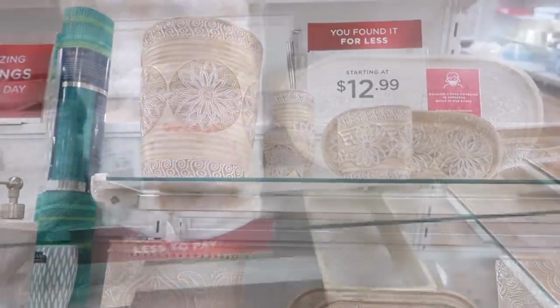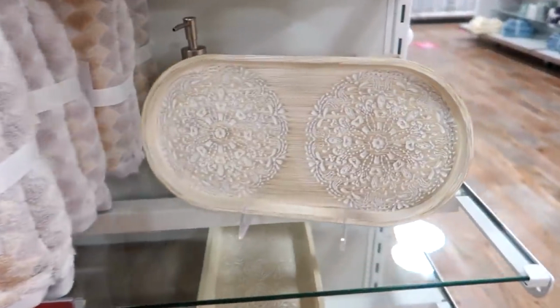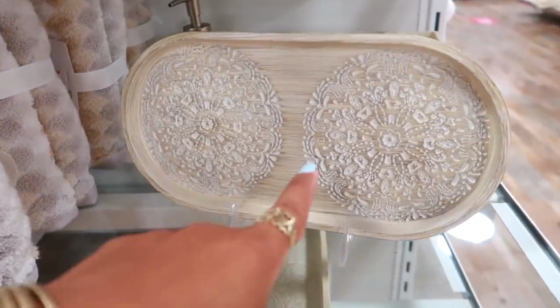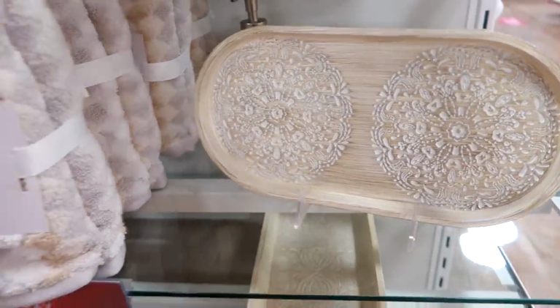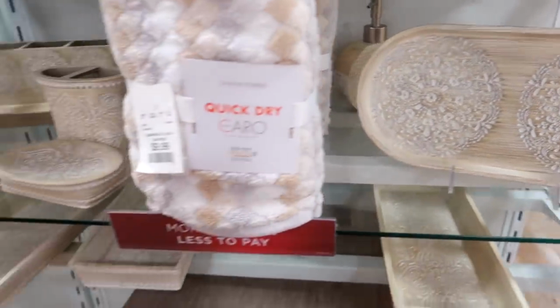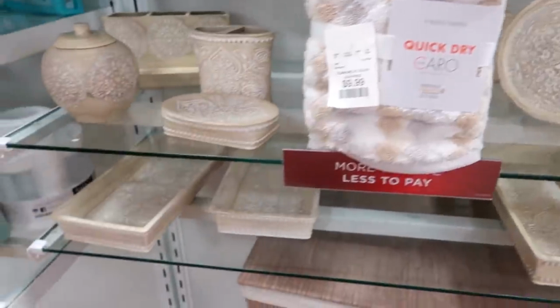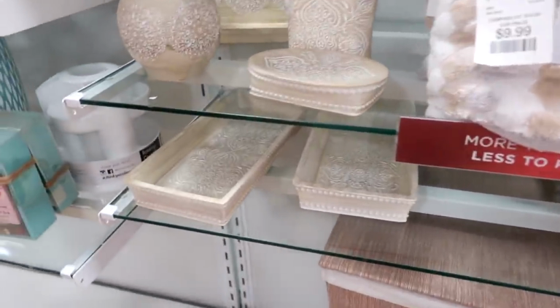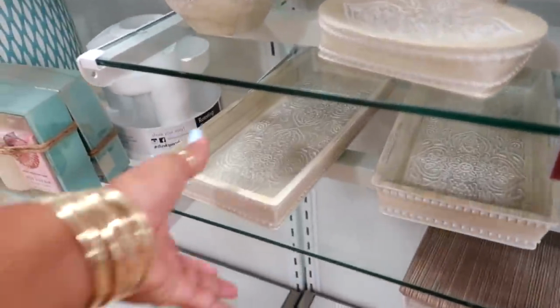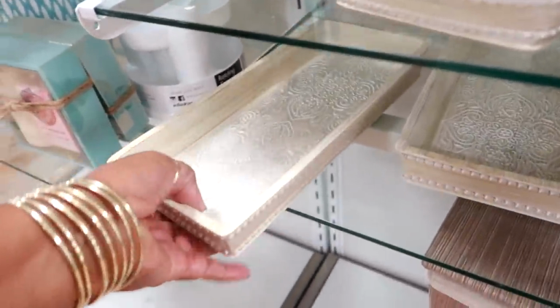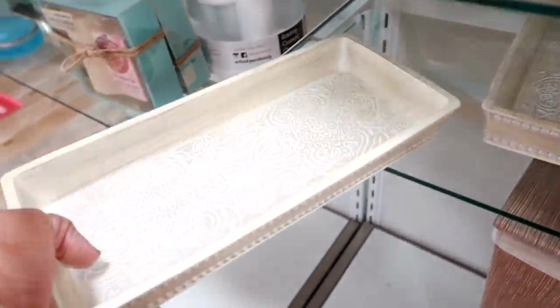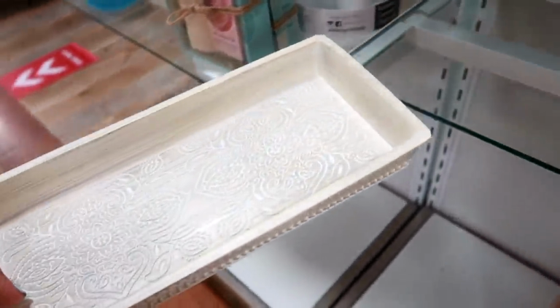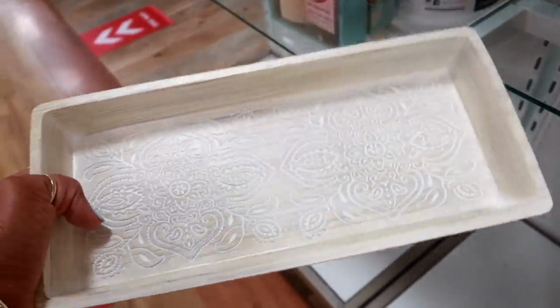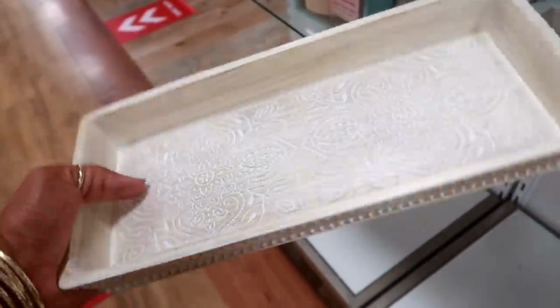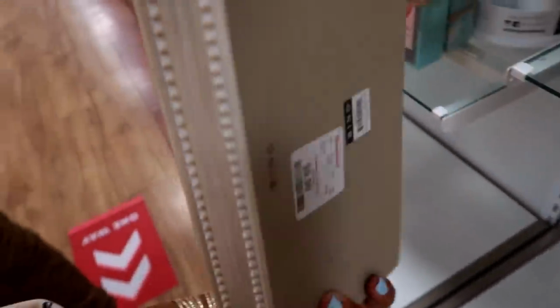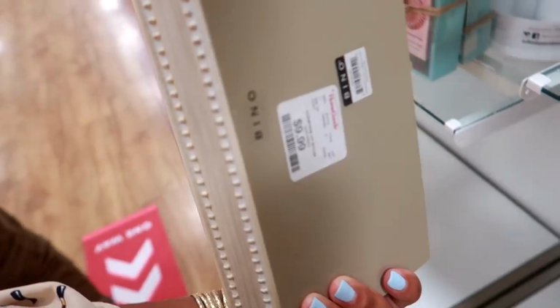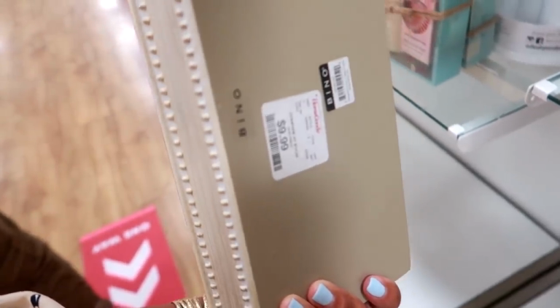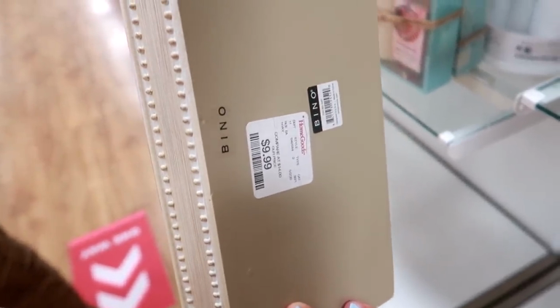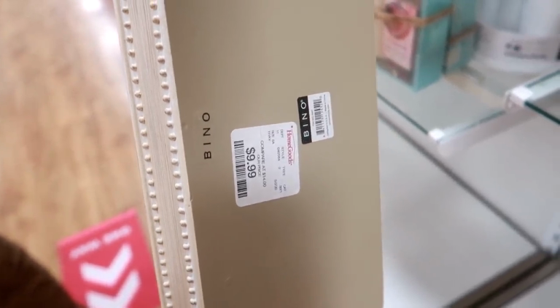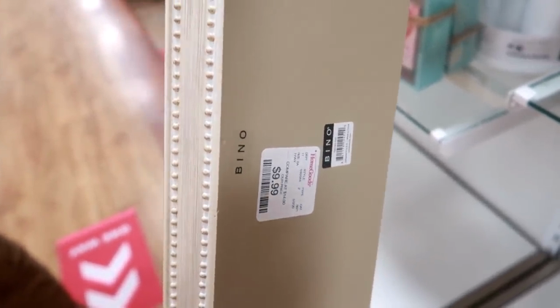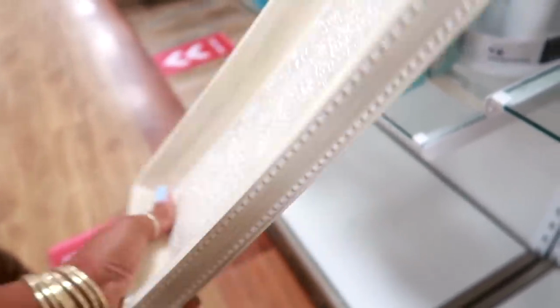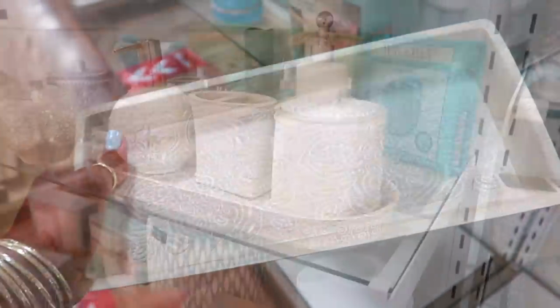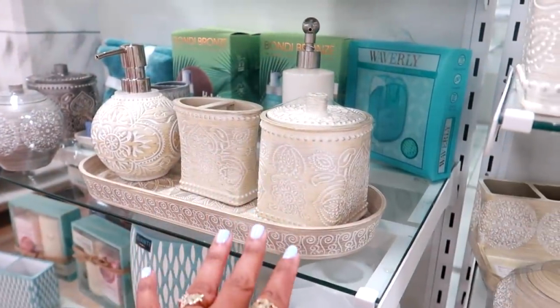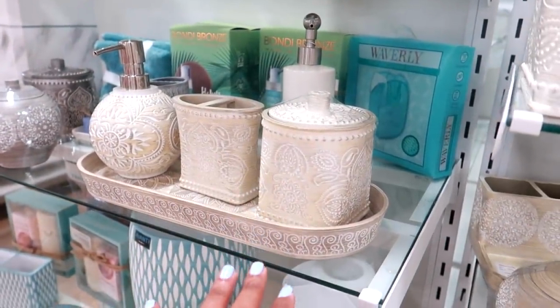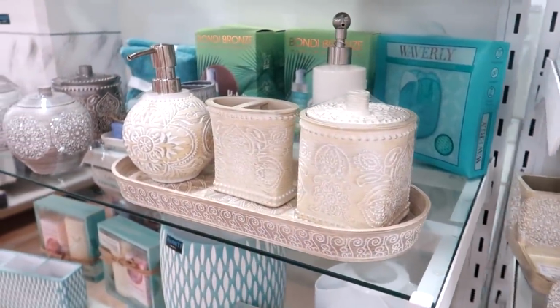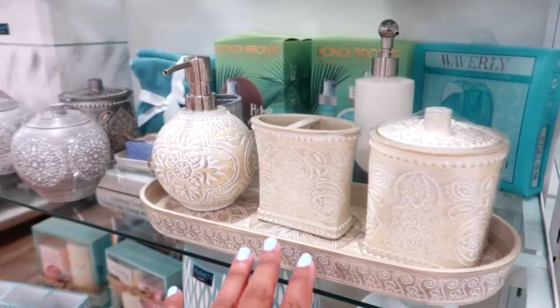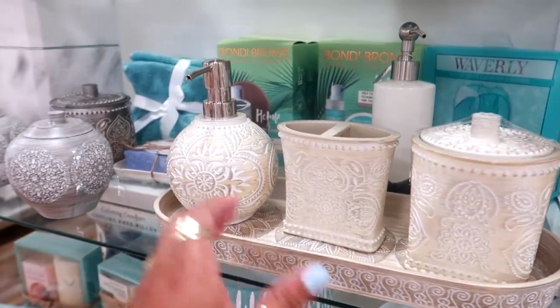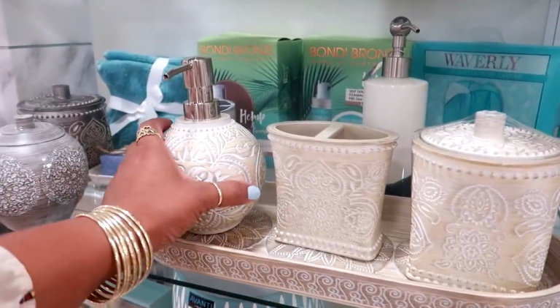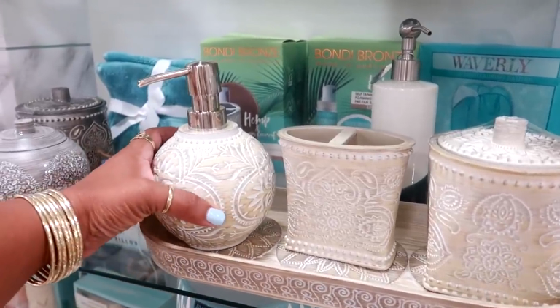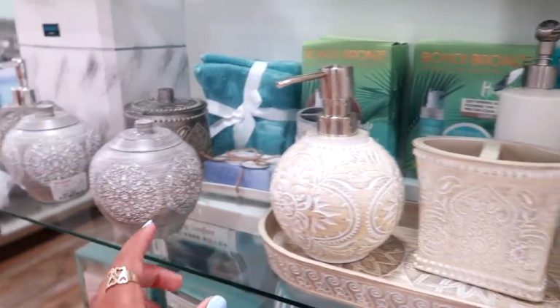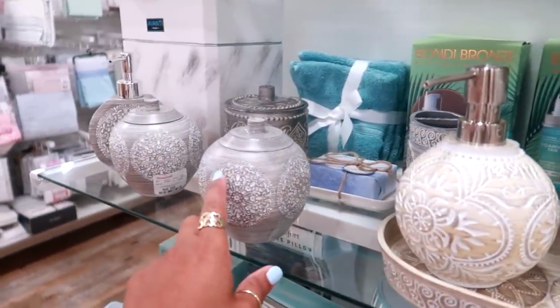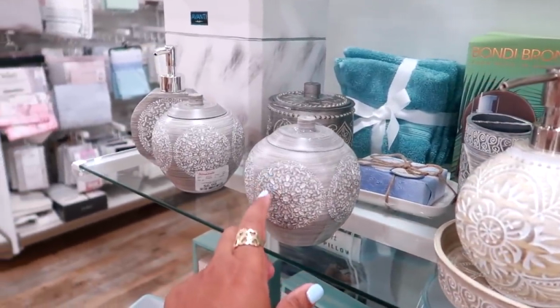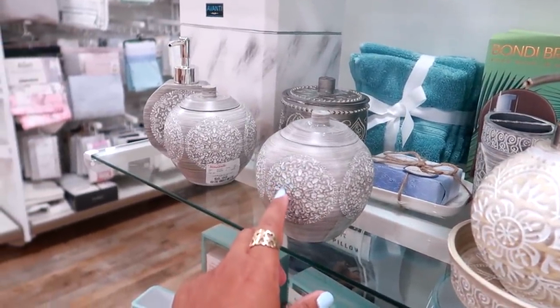You even have this piece down here — gosh, this stuff is heavy. $9.99, by Bino. Look how they have the whole set right here, and some of it even comes in gray.